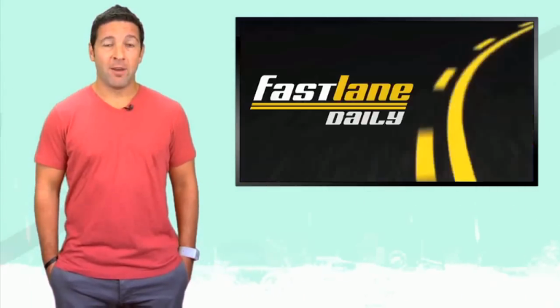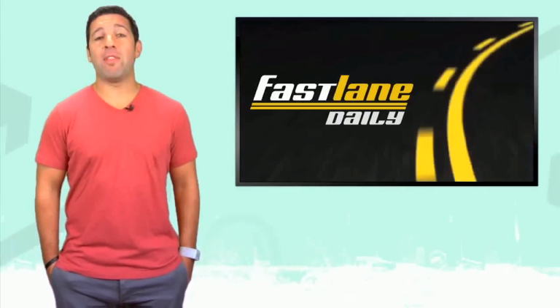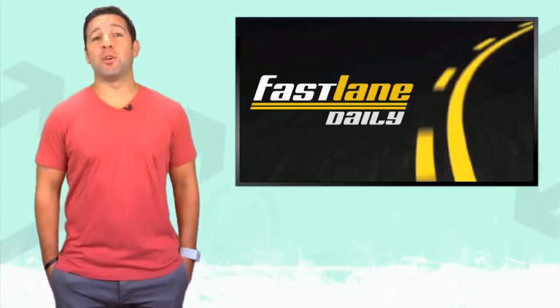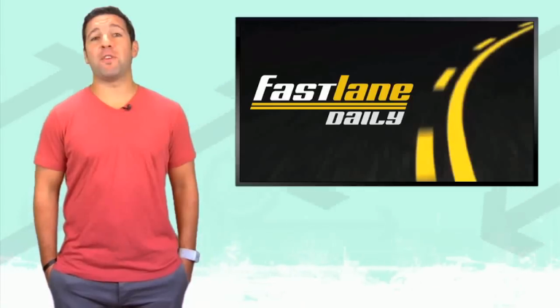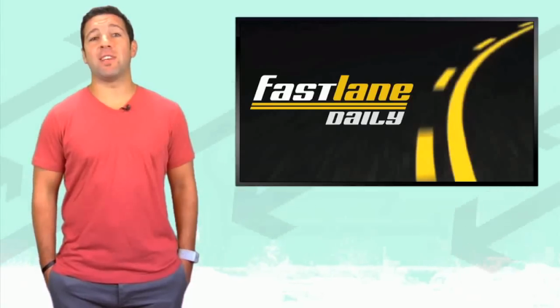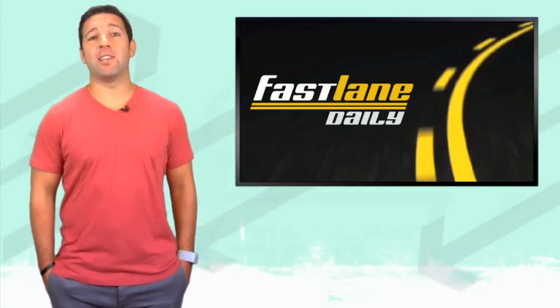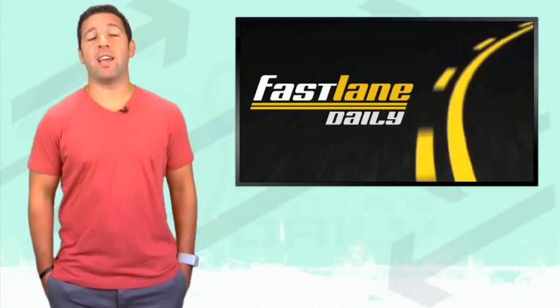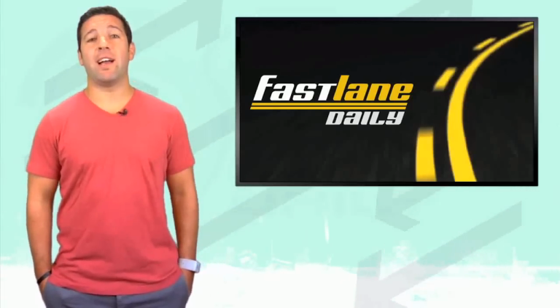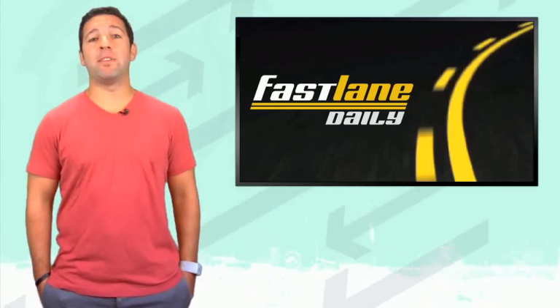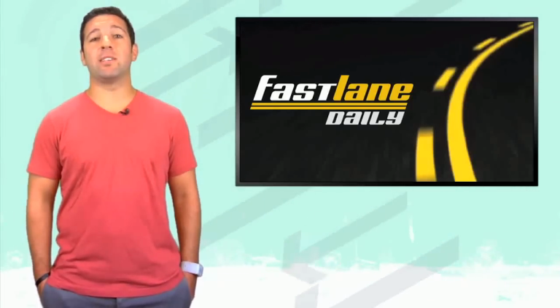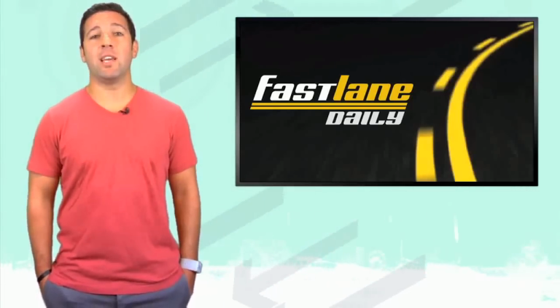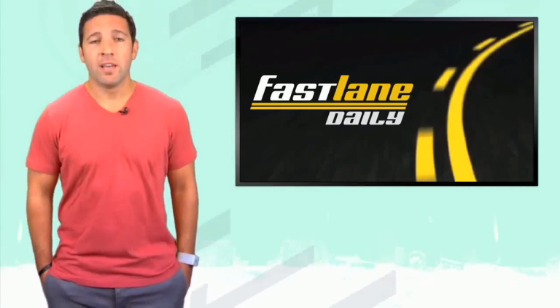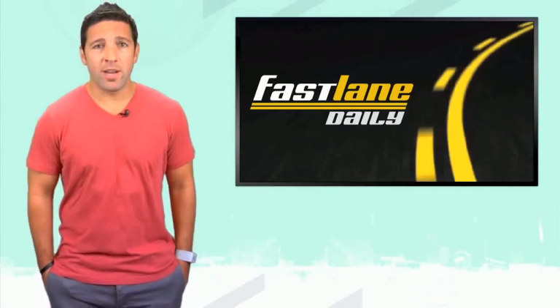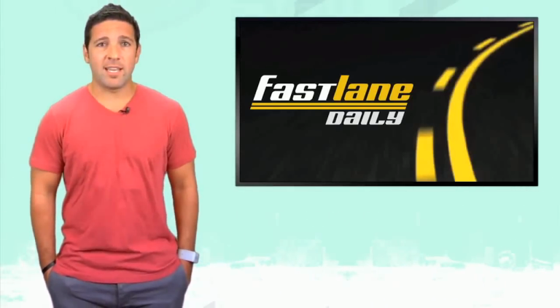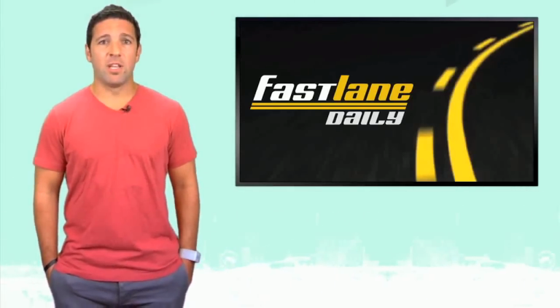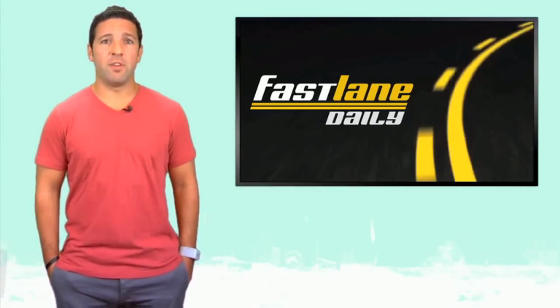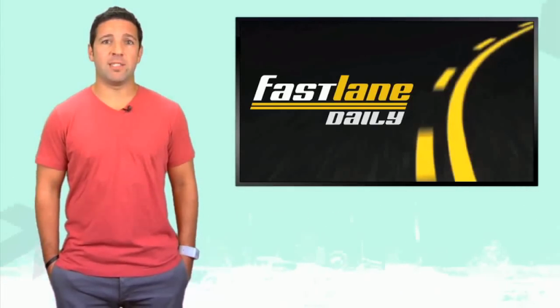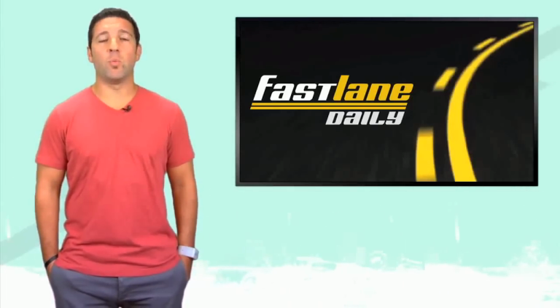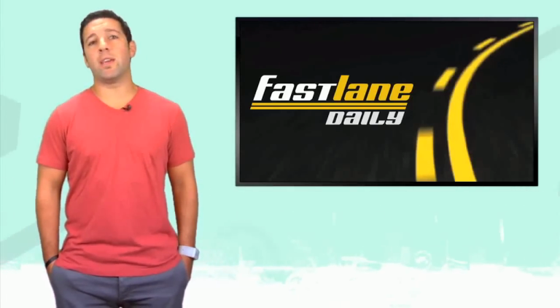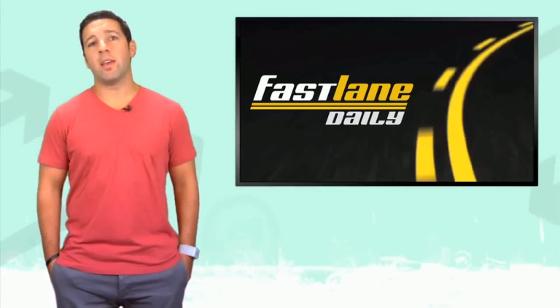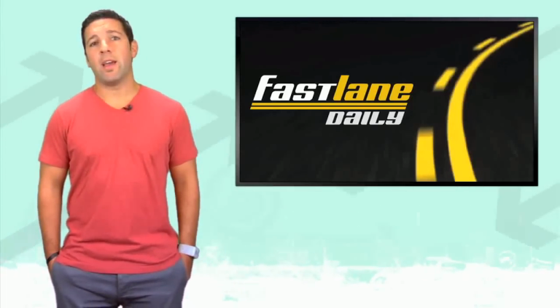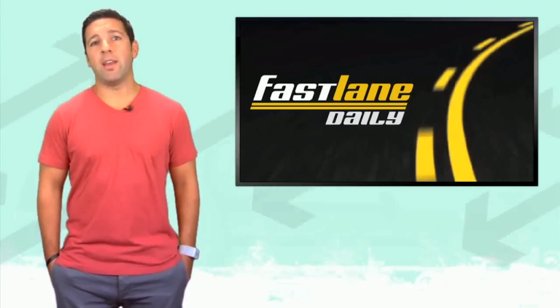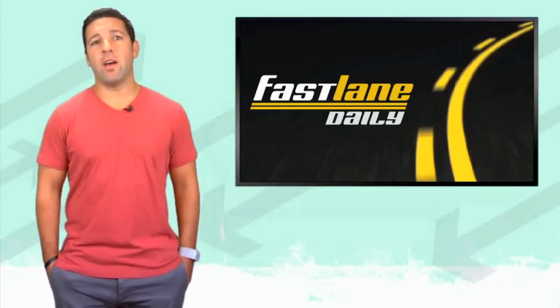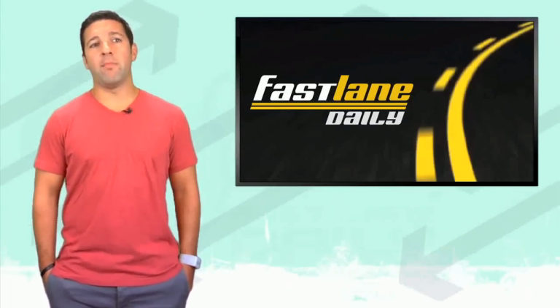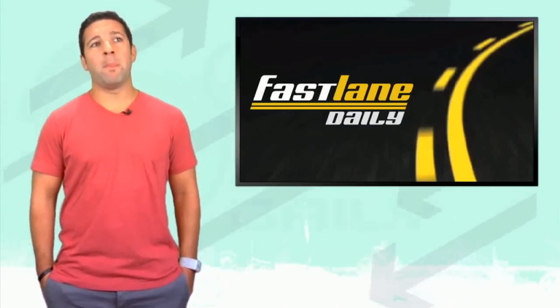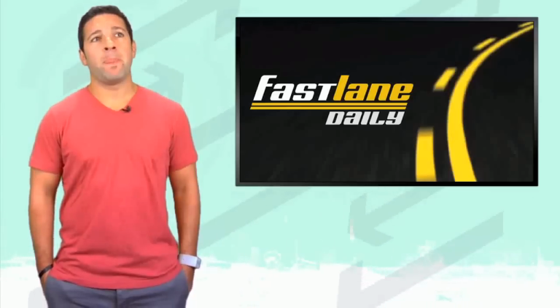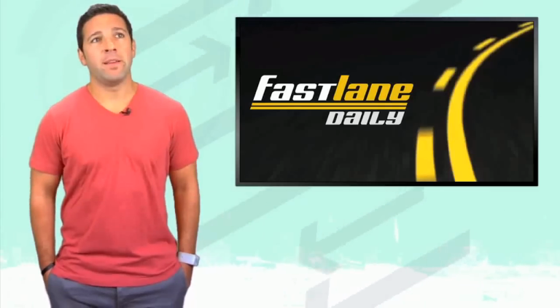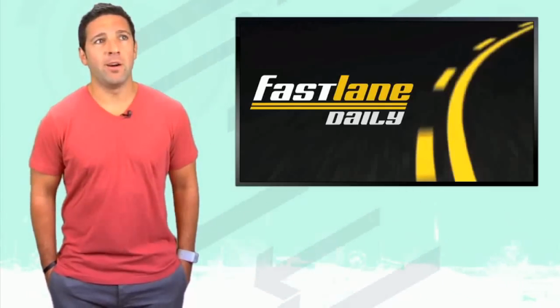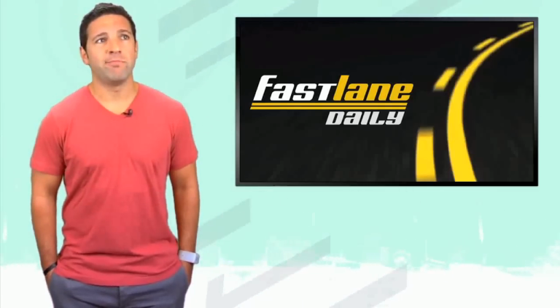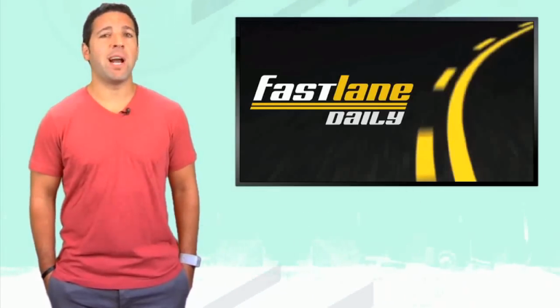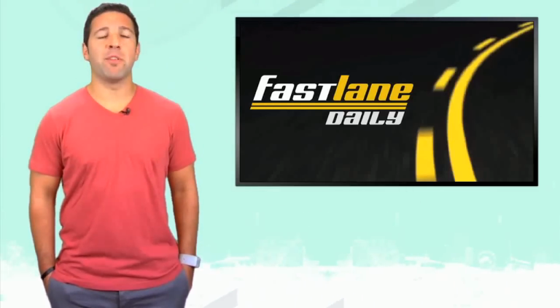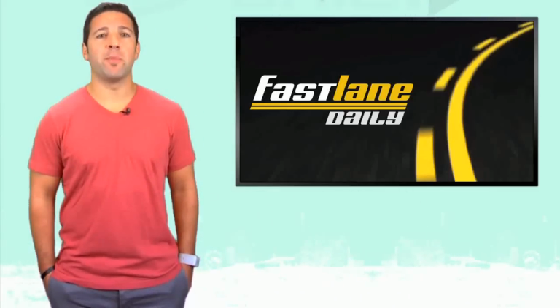Well, that'll do it for Fast Lane Daily today. I'm Derek D. You guys have a lovely rest of the week. Say hi to your mother for me.